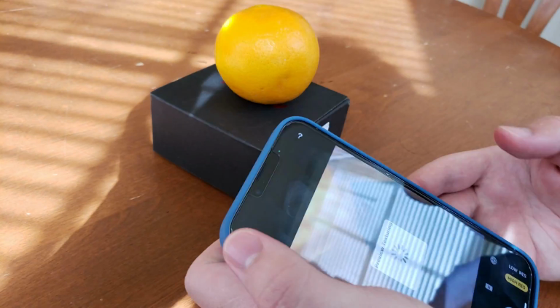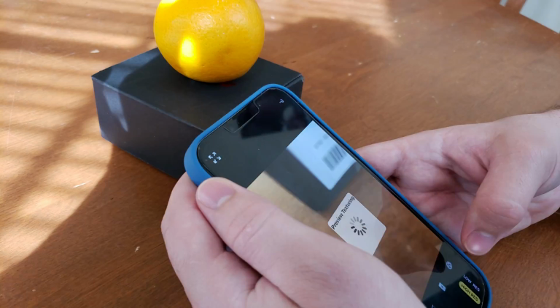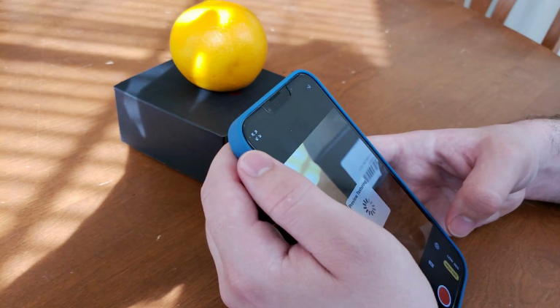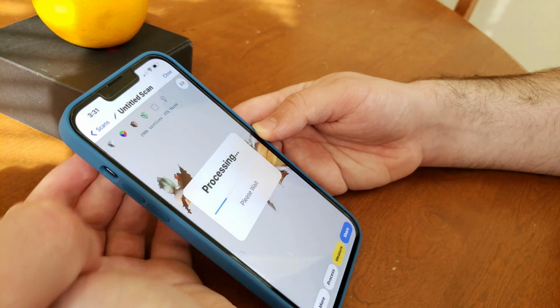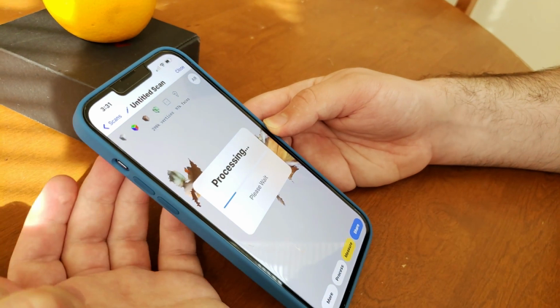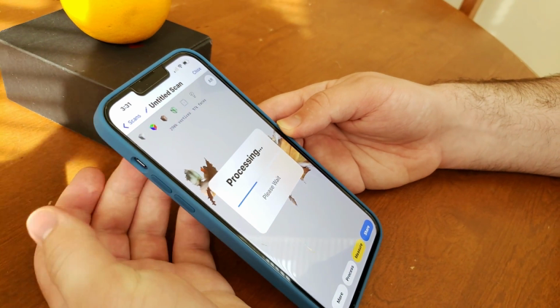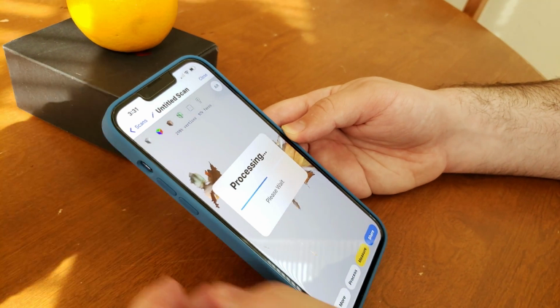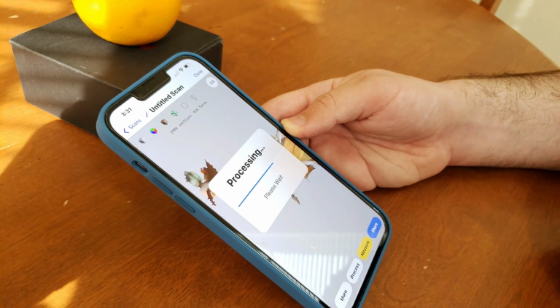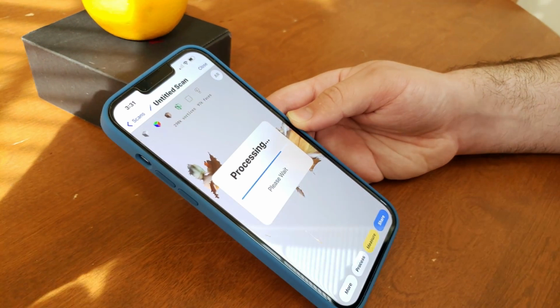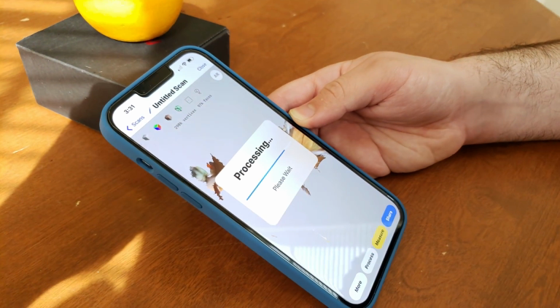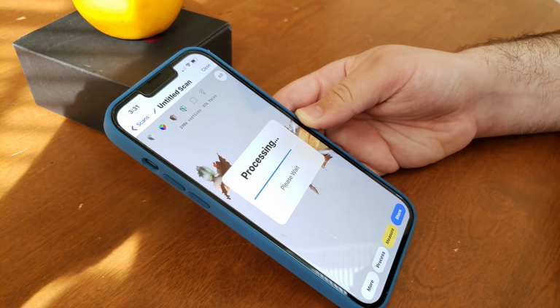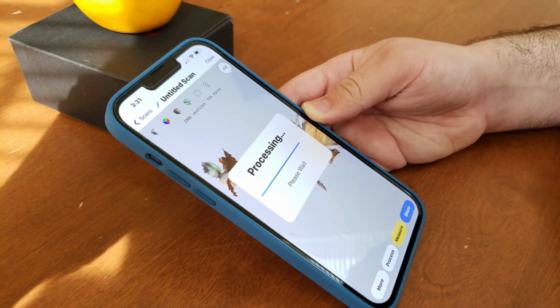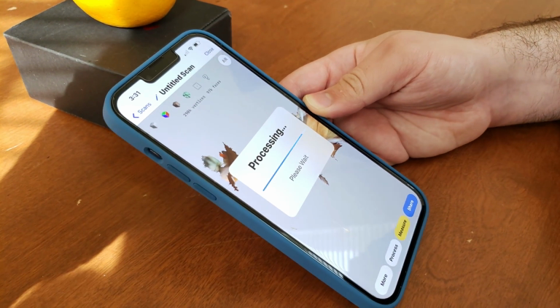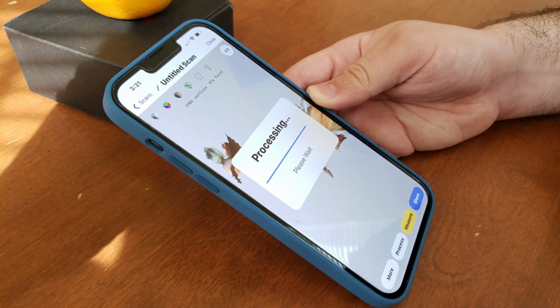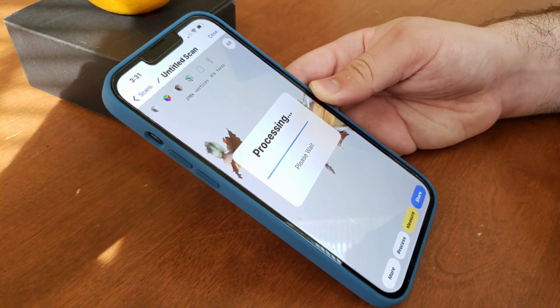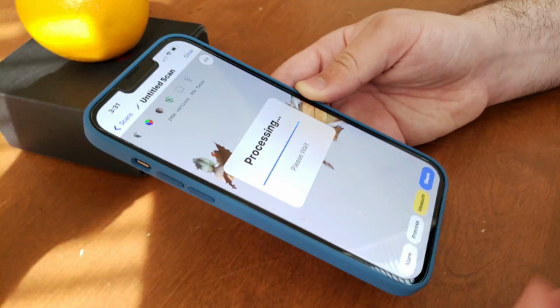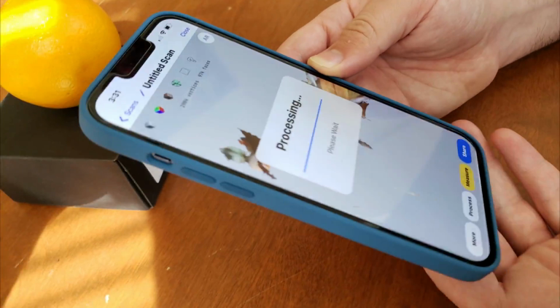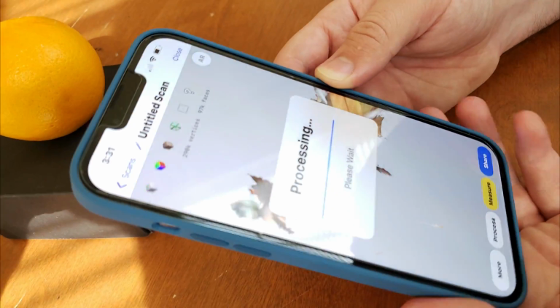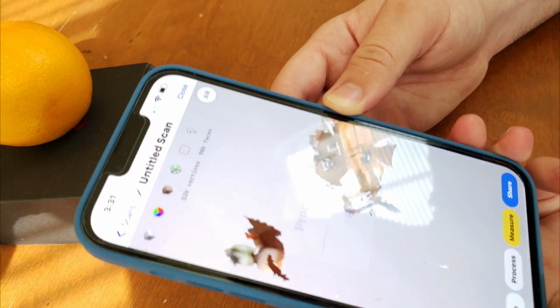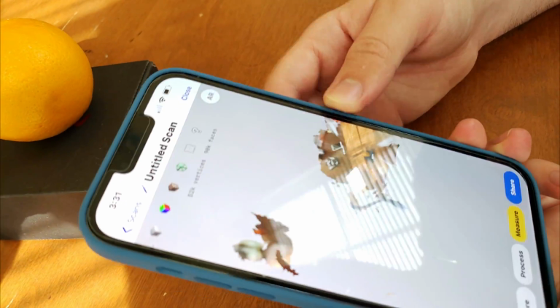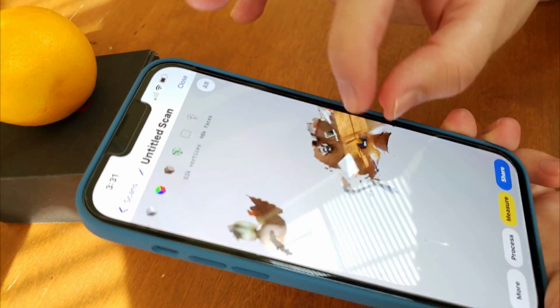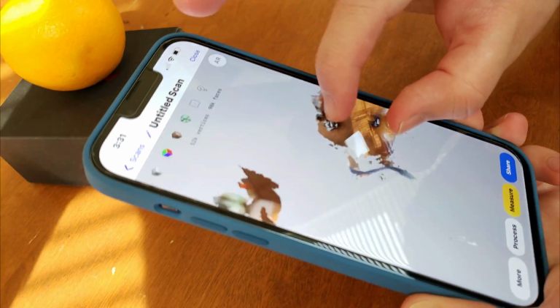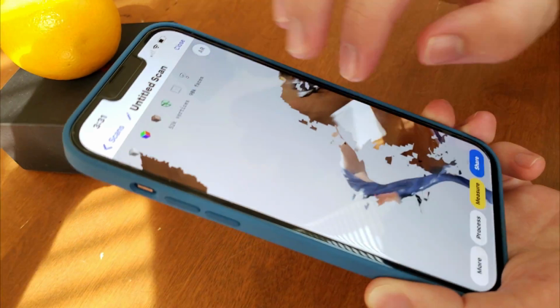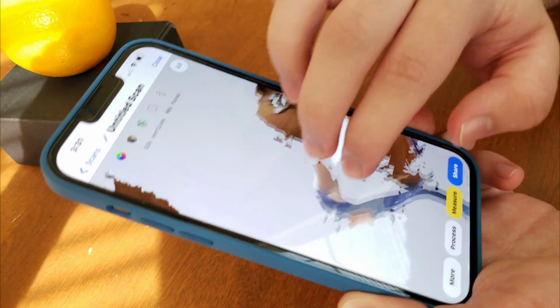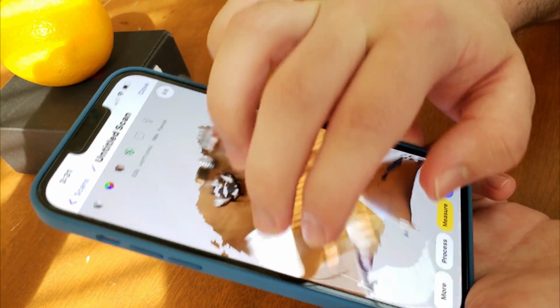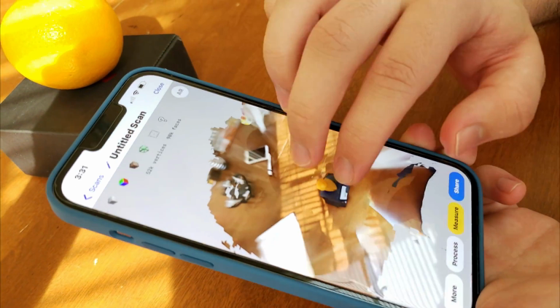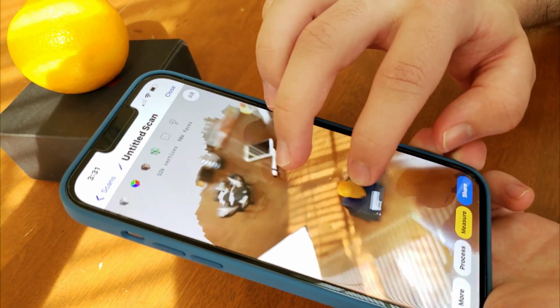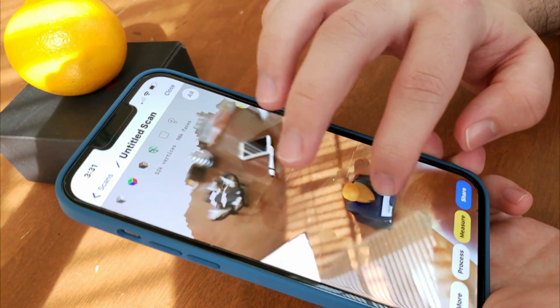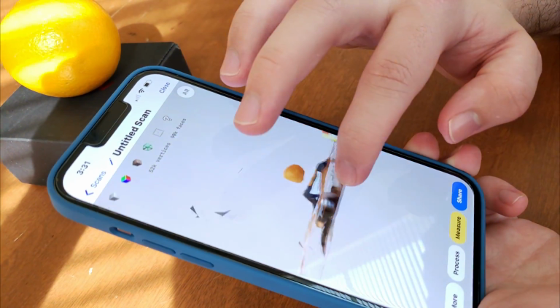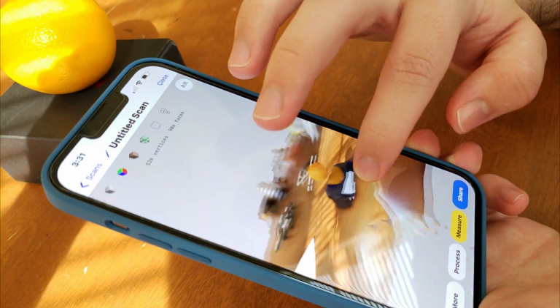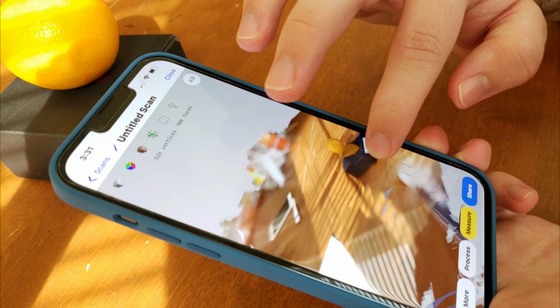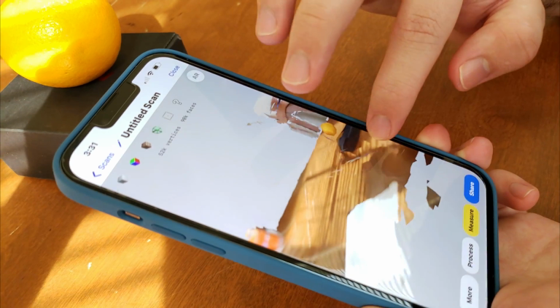Now I sit, start processing, zoom in, and this is the 3D scan I got.